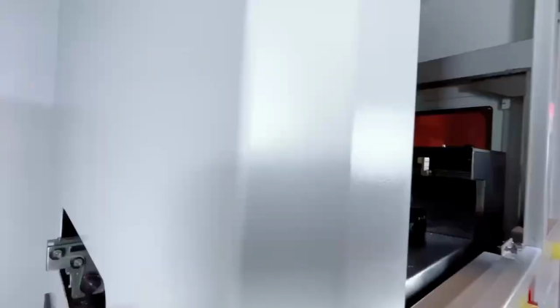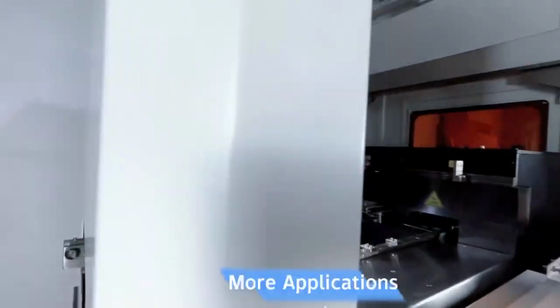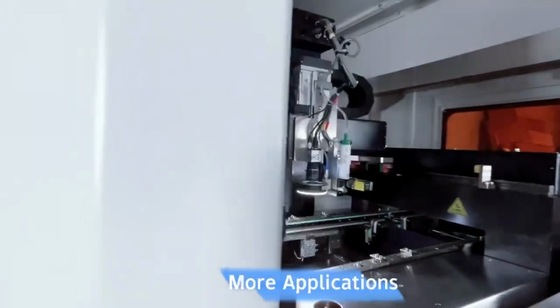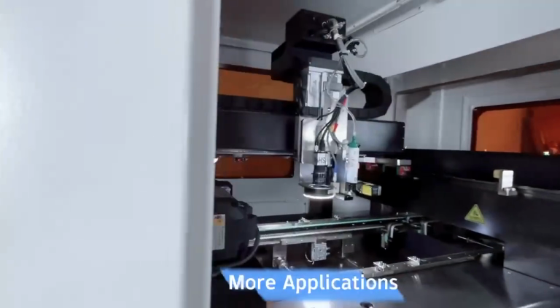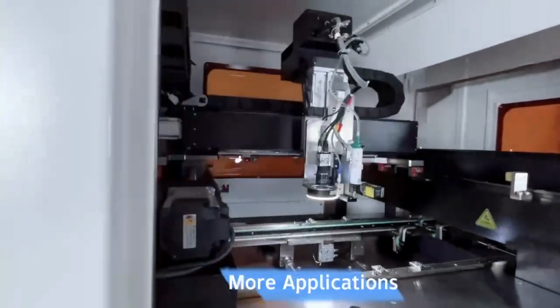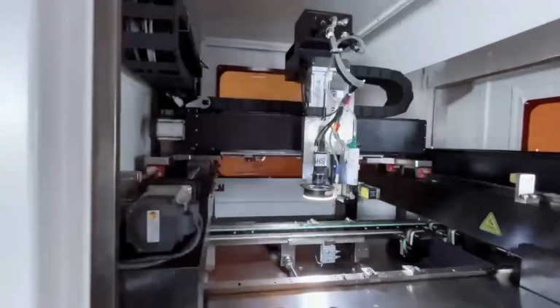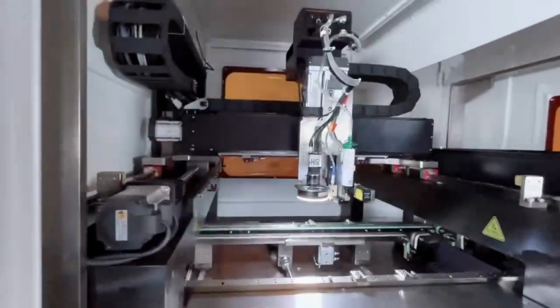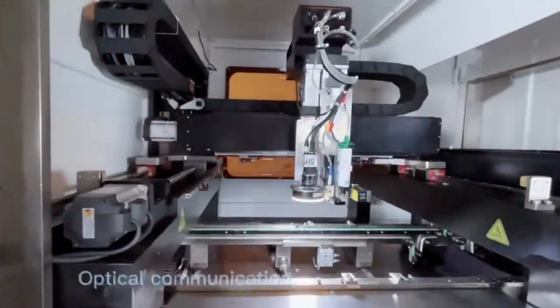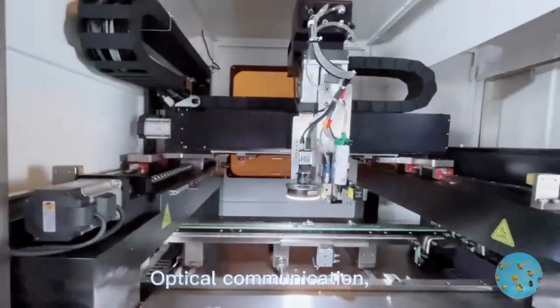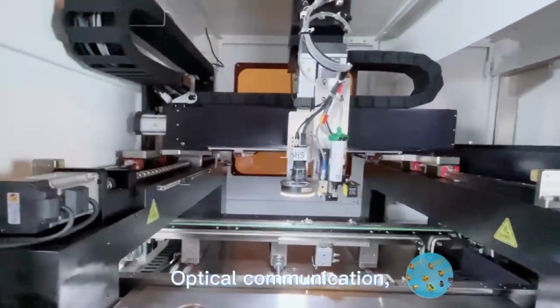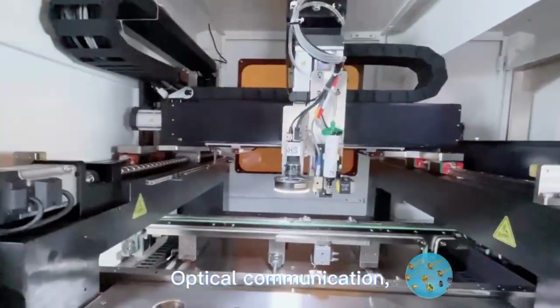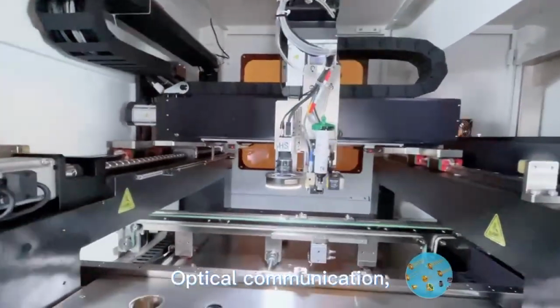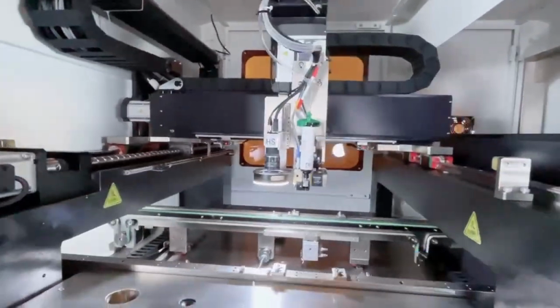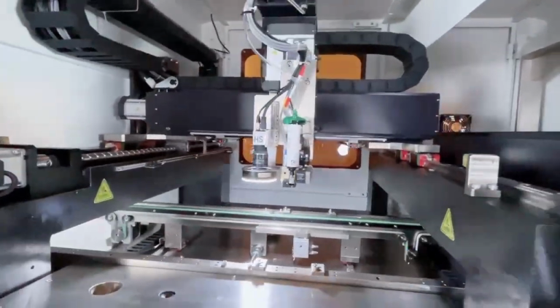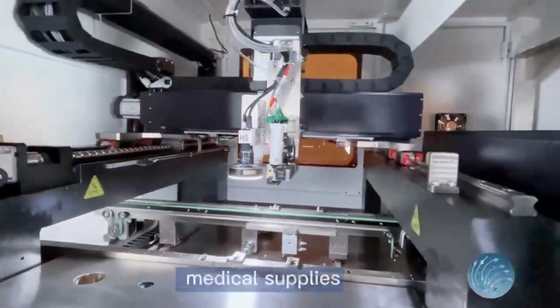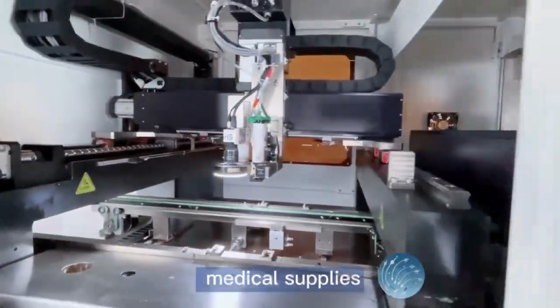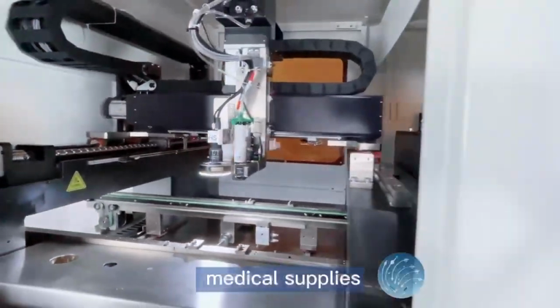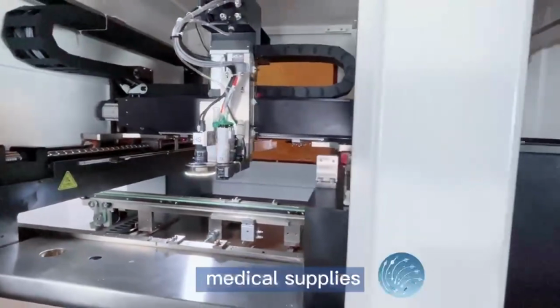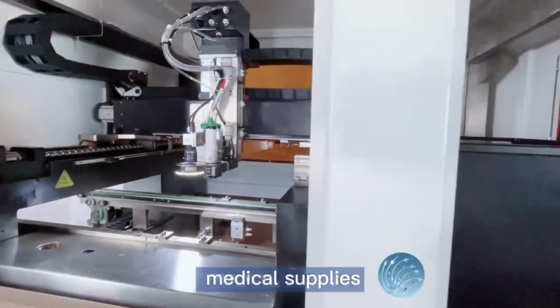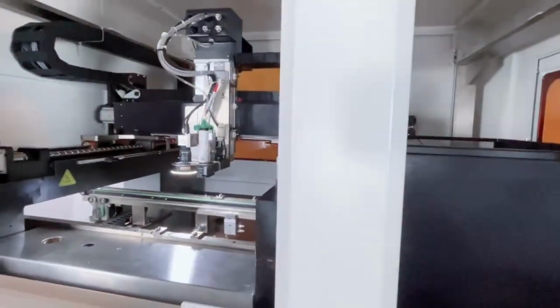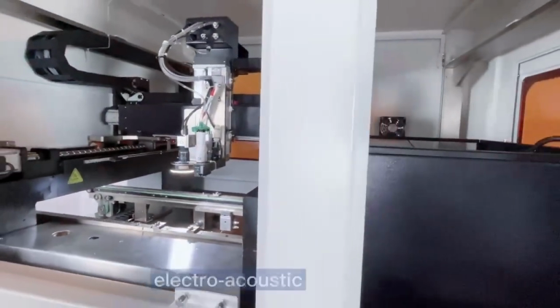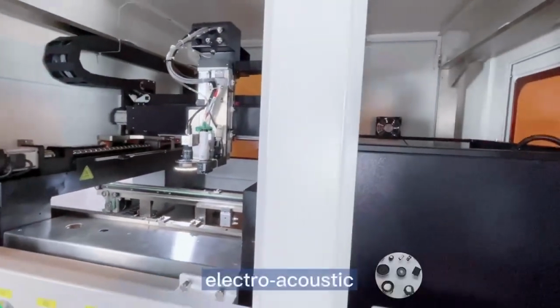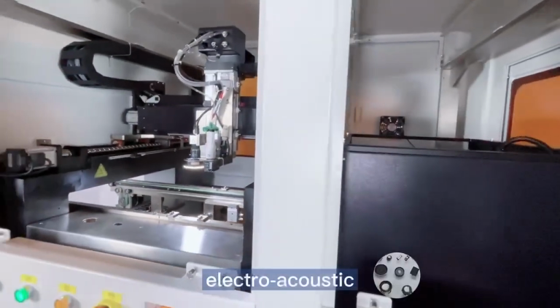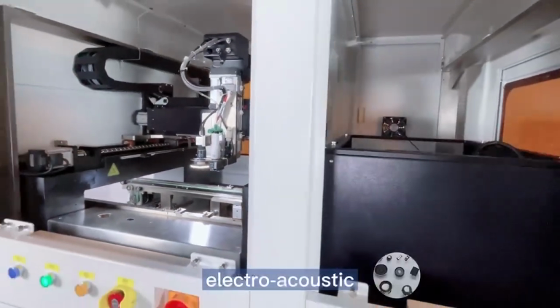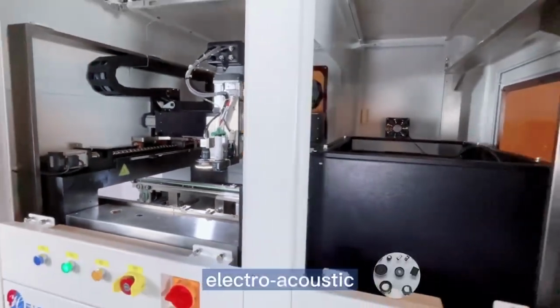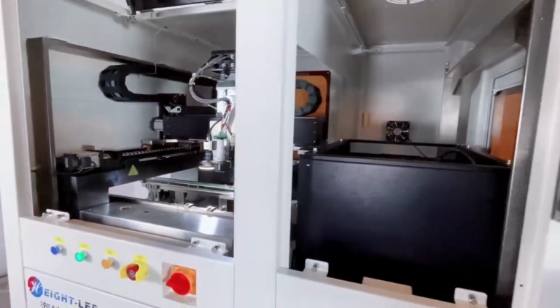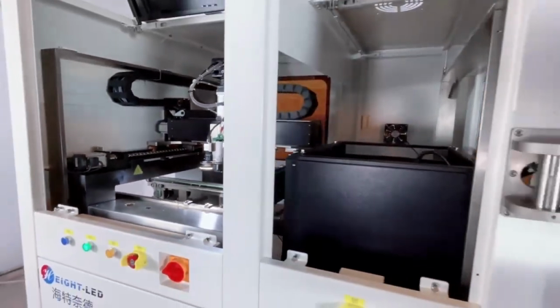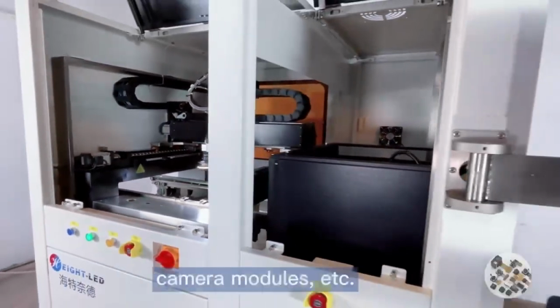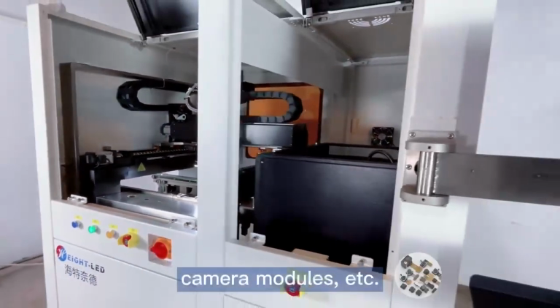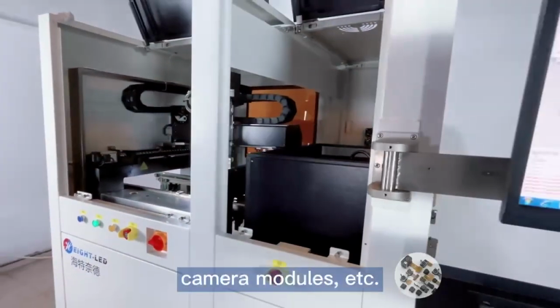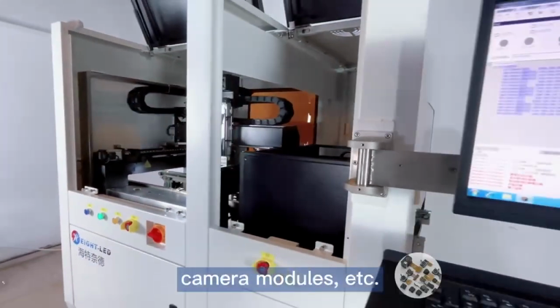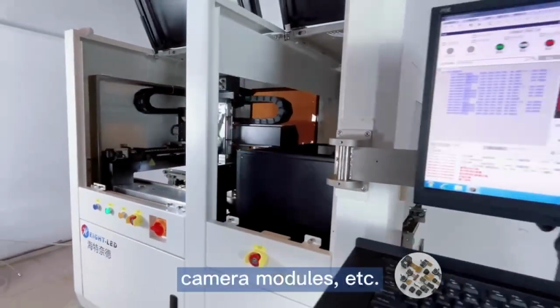More applications include Optical Communication, Medical Supplies, Electro-Acoustic, Camera Modules, and more.